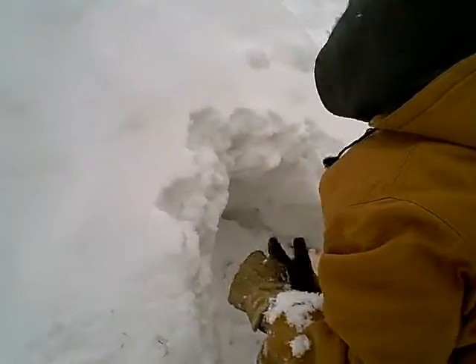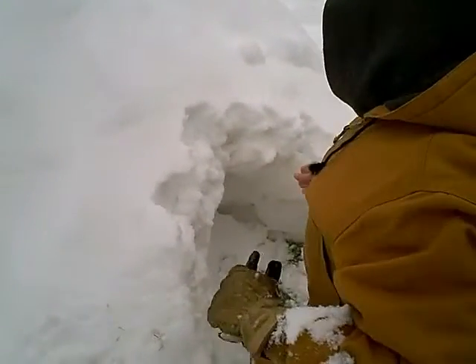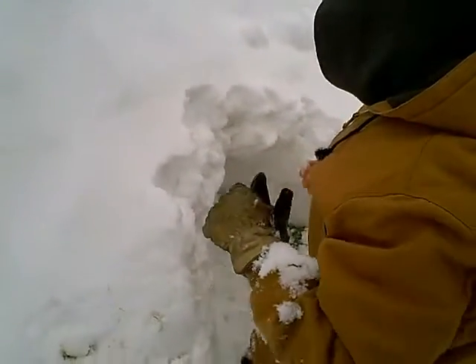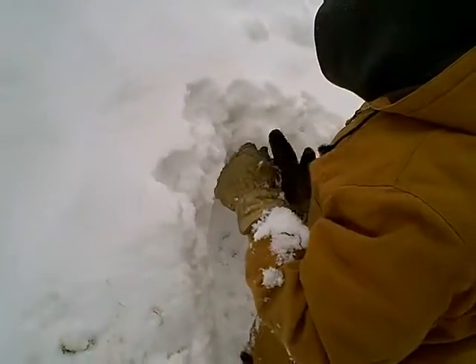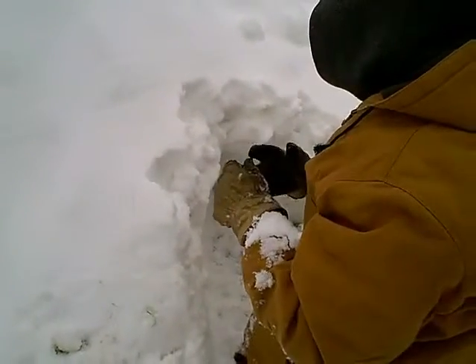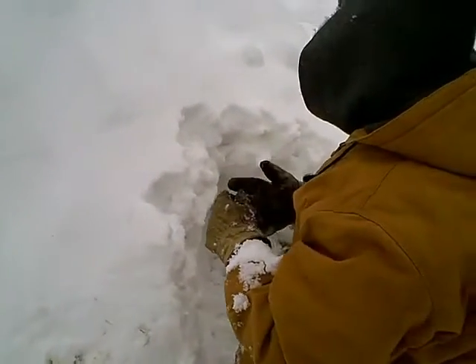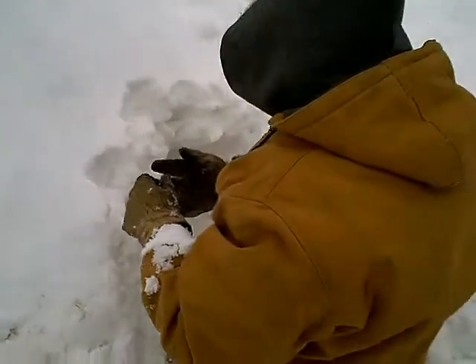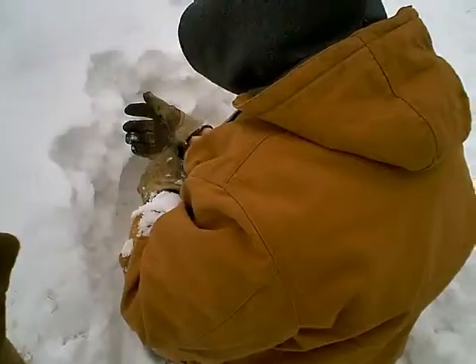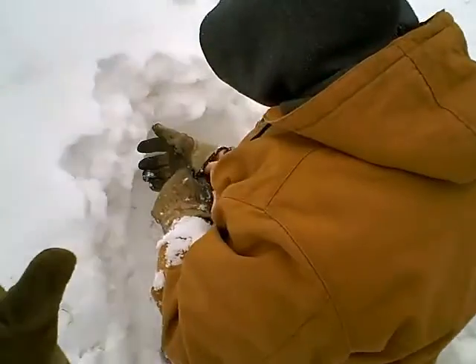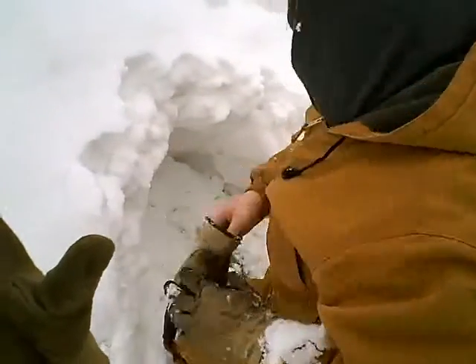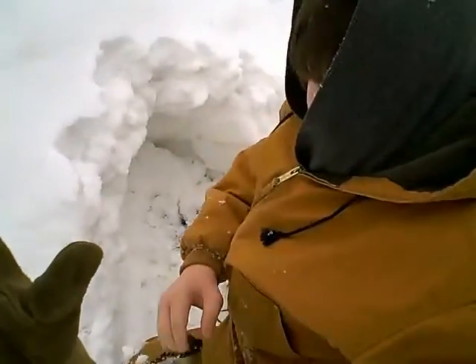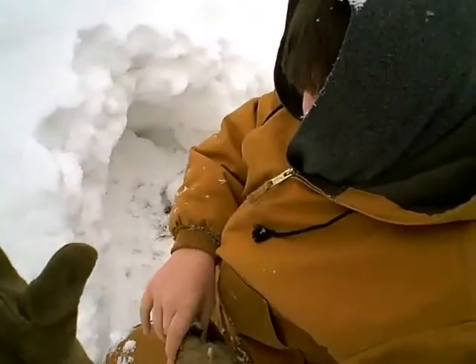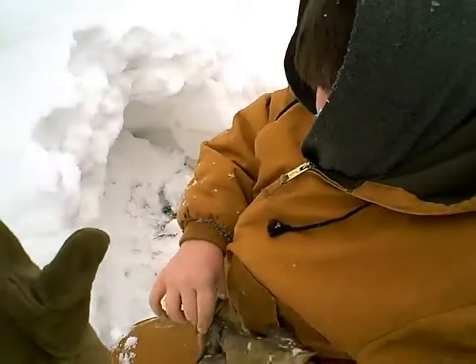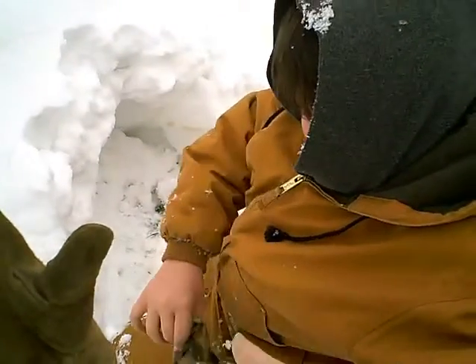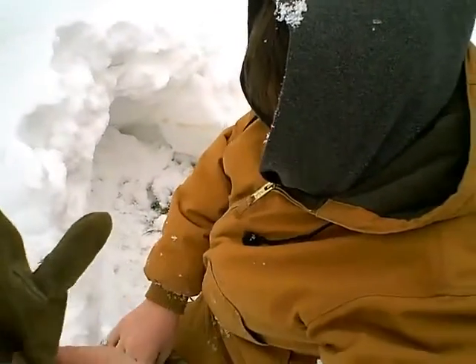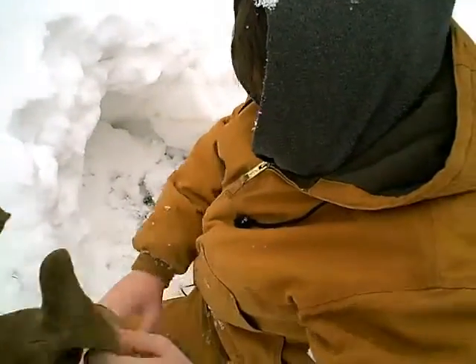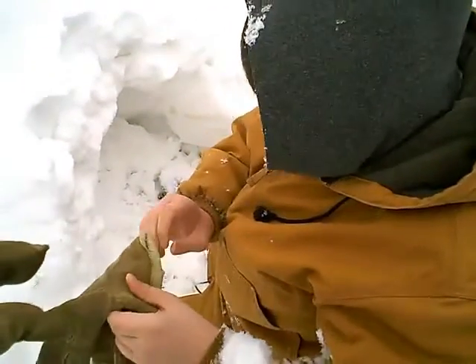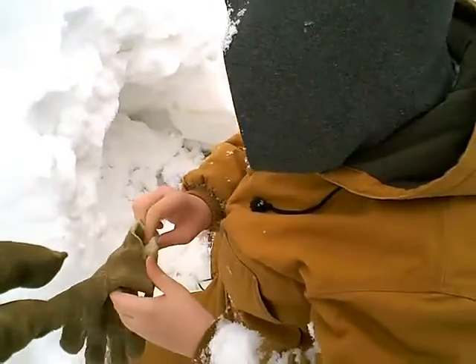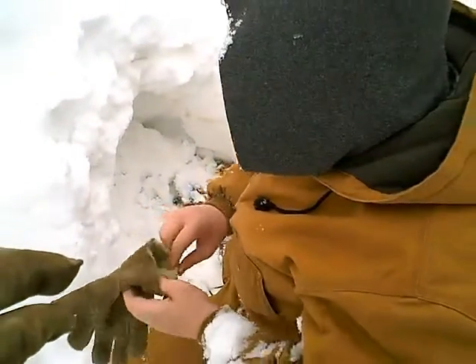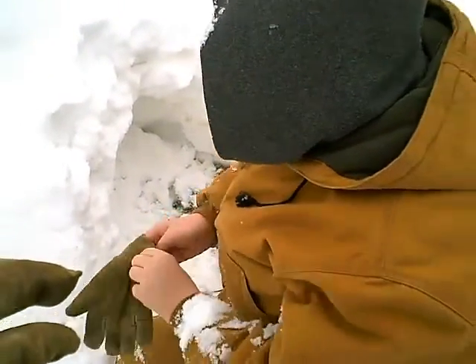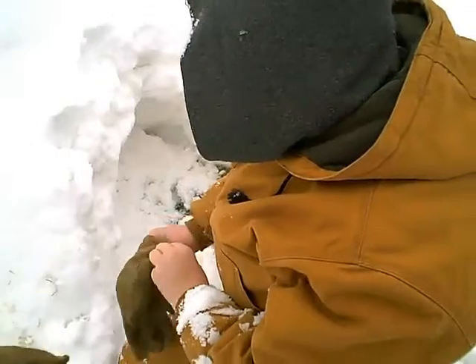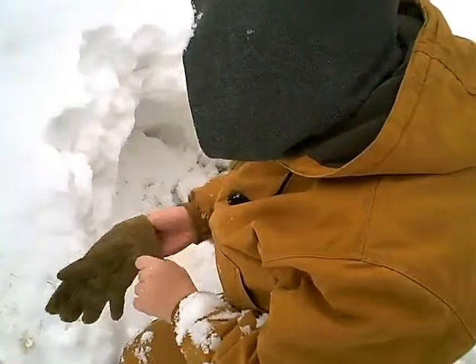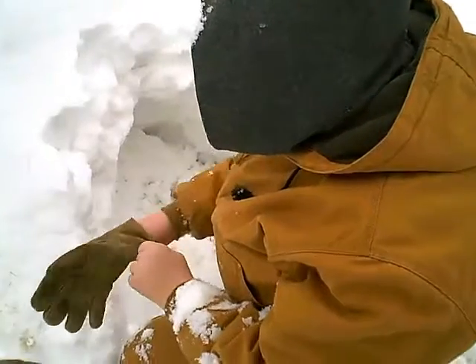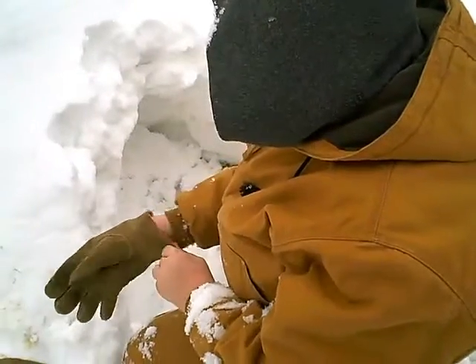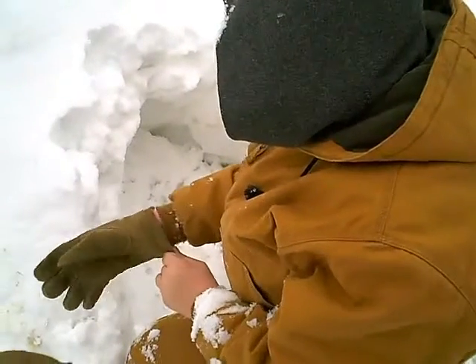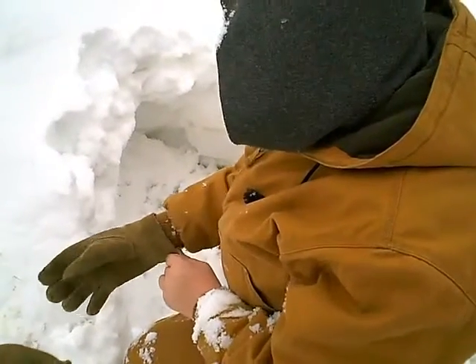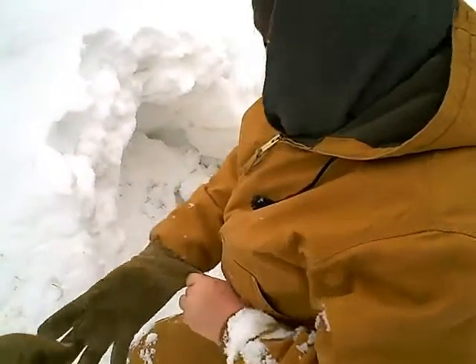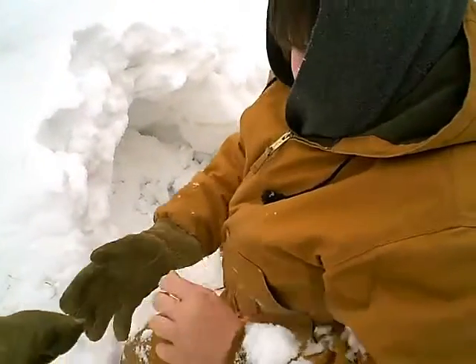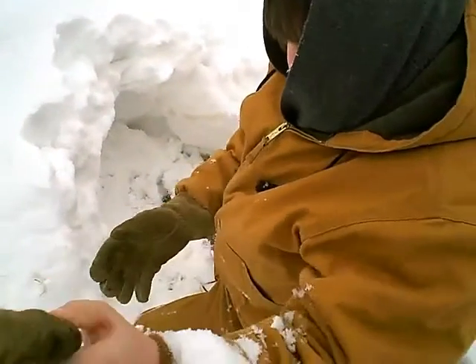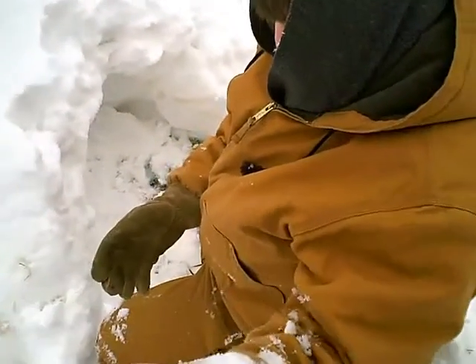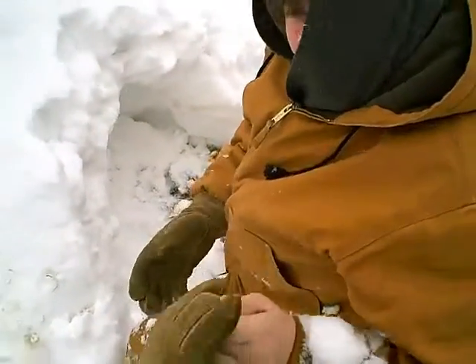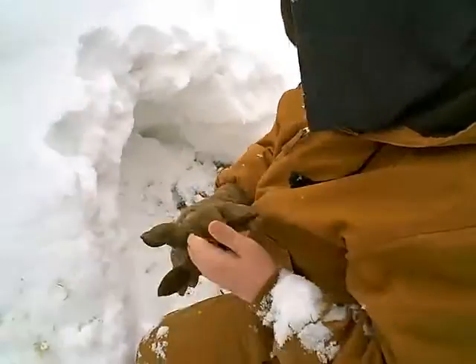You got any warmer gloves? You can try these. Where did you get these? Just in my rack in the closet. Thank you.